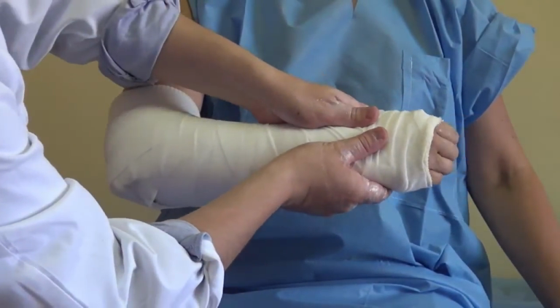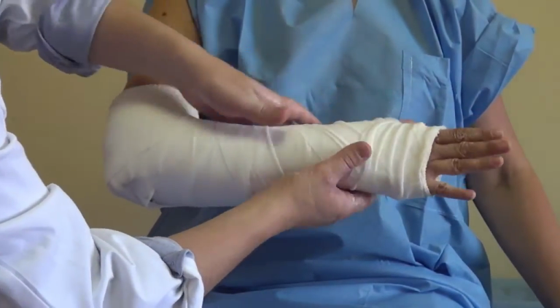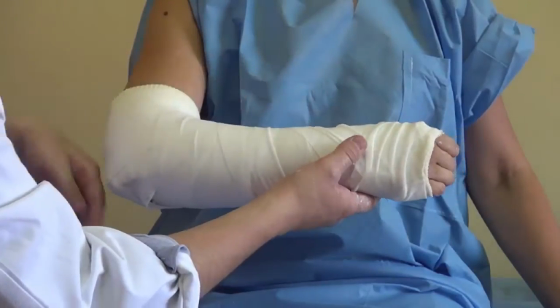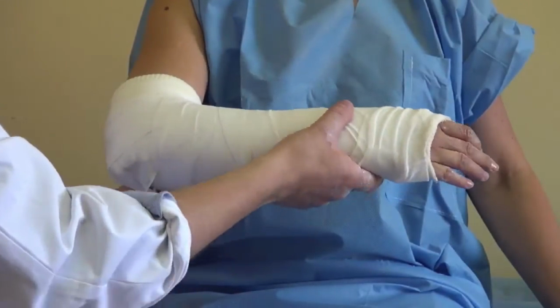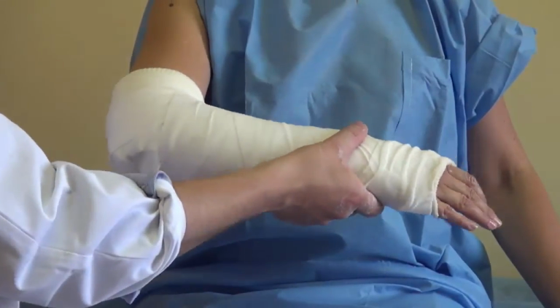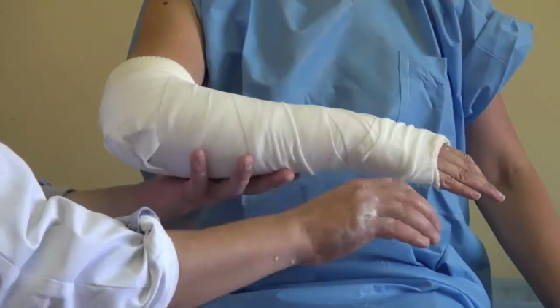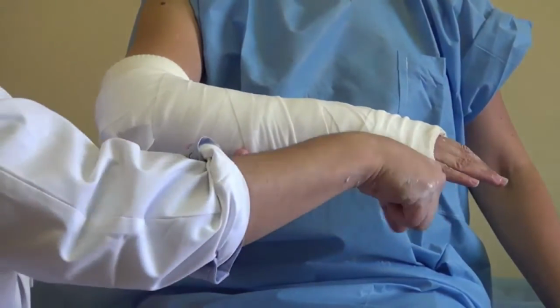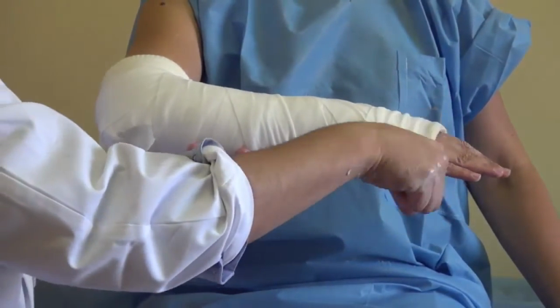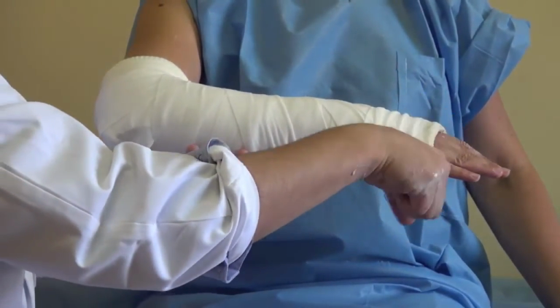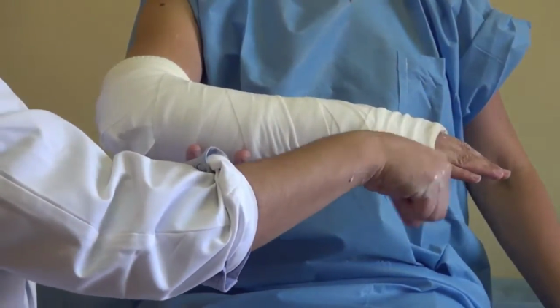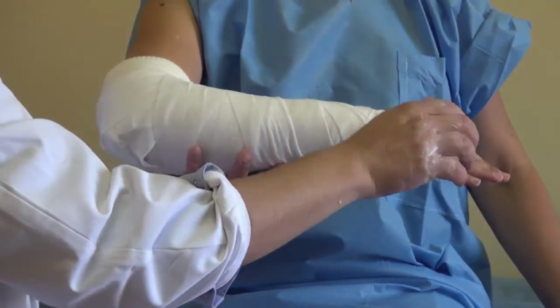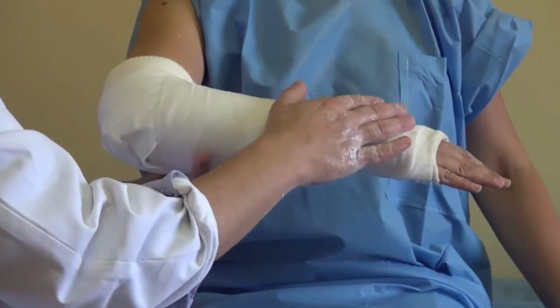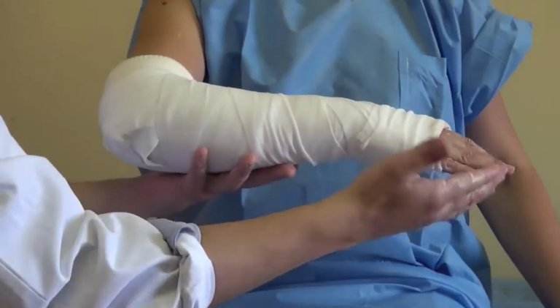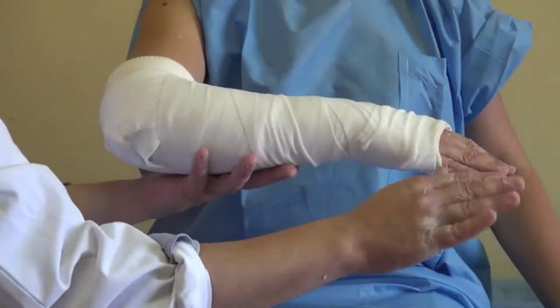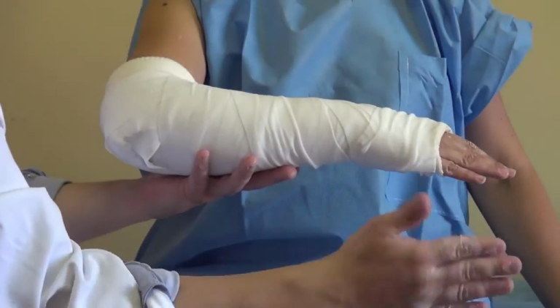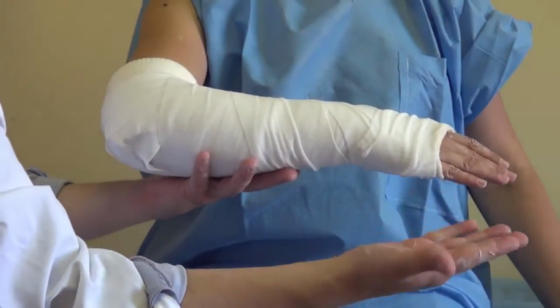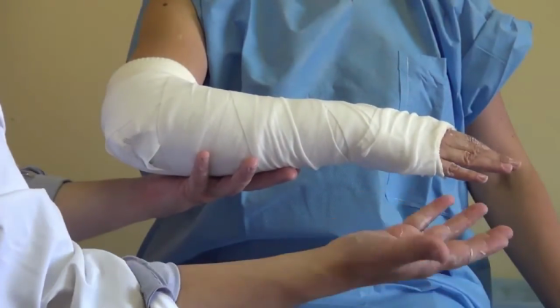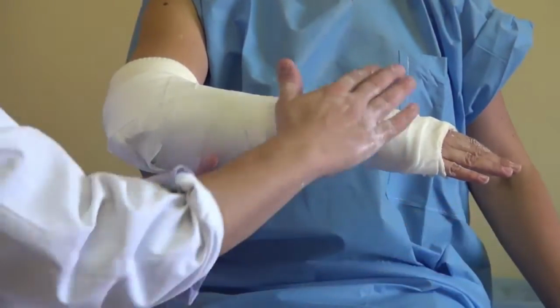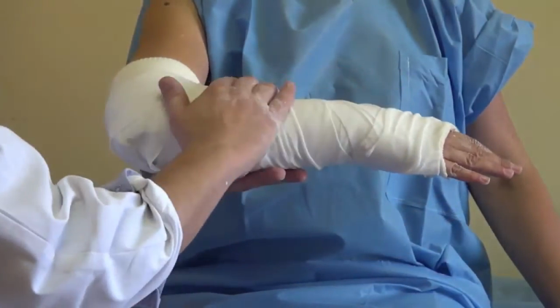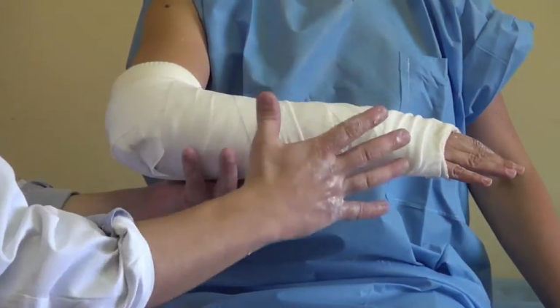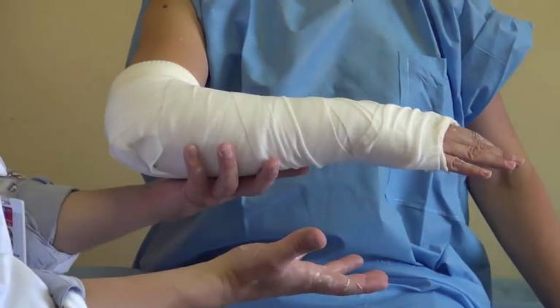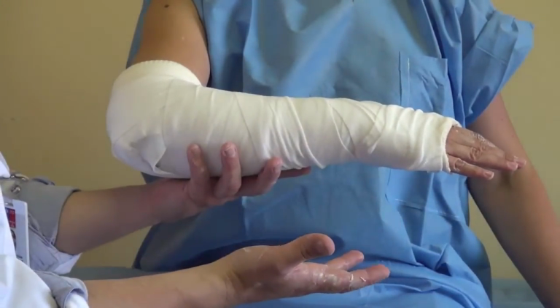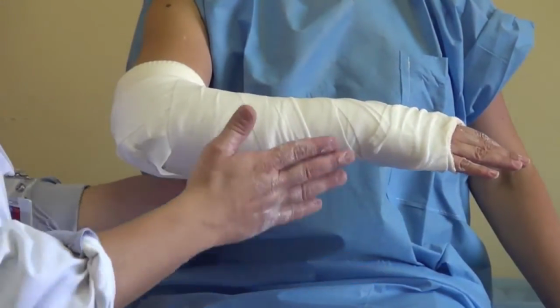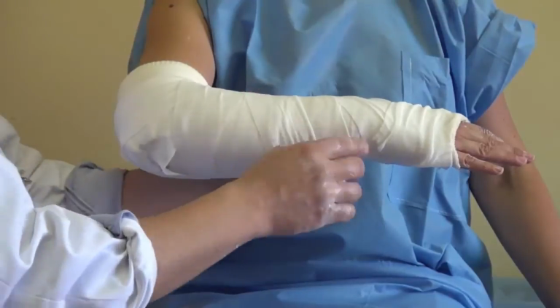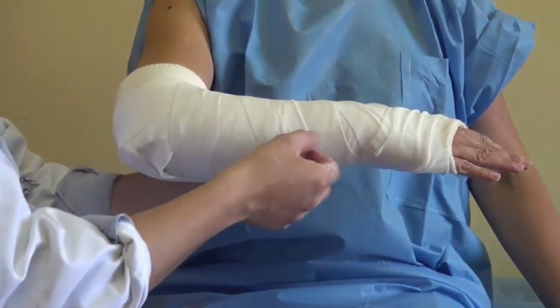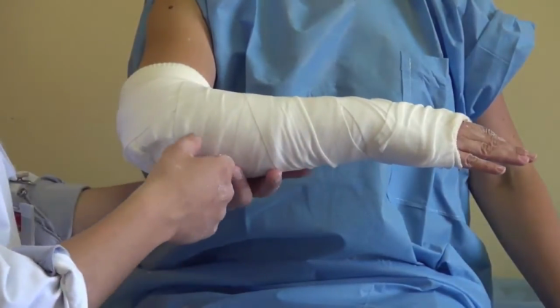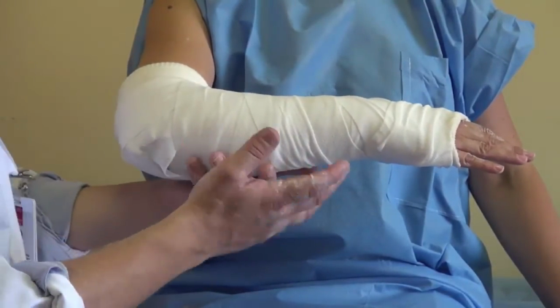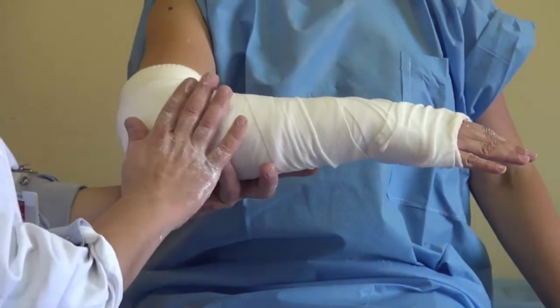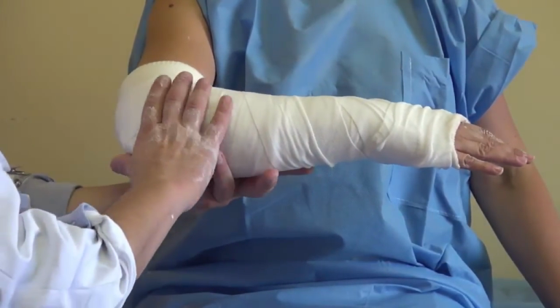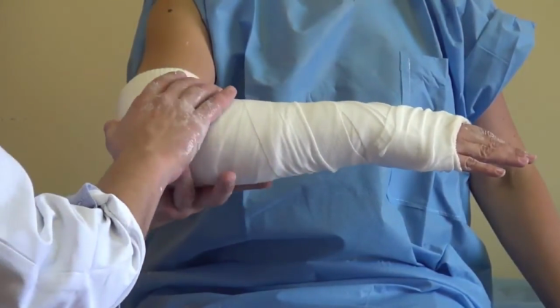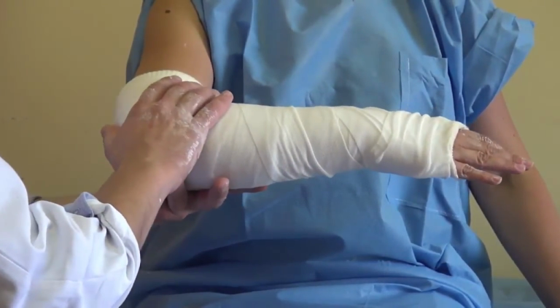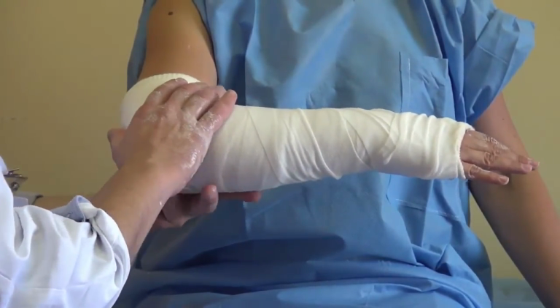This type of cast helps prevent brisk flexion and extension and also avoids frontal supination. It's a very easy-to-use cast that keeps problems away, and it is very well tolerated by the child.